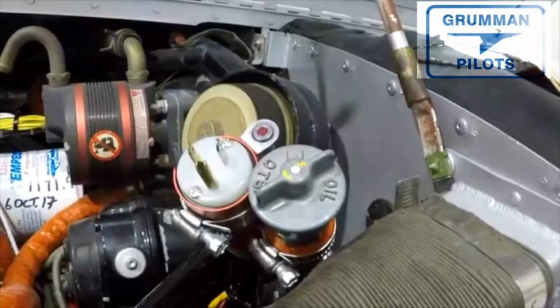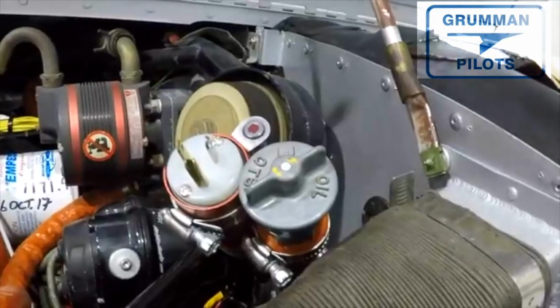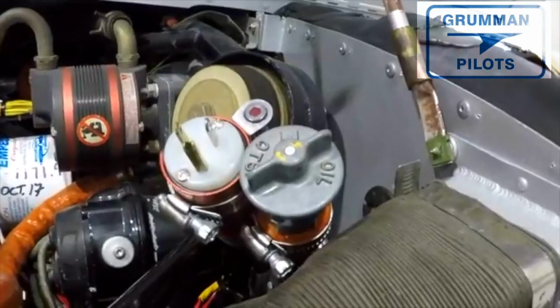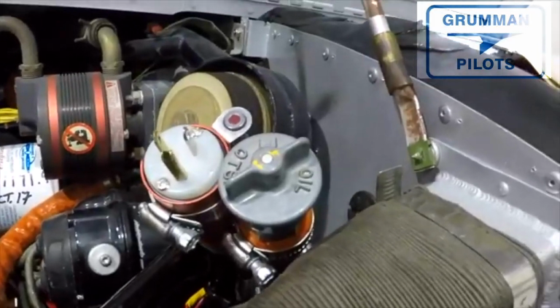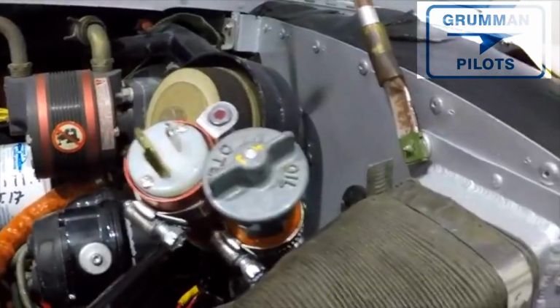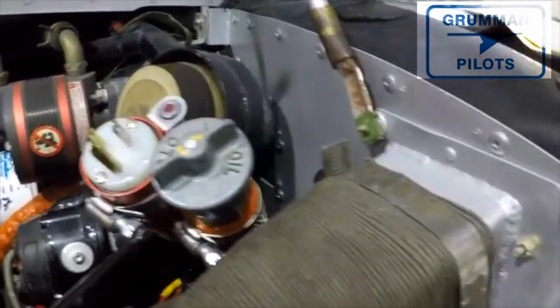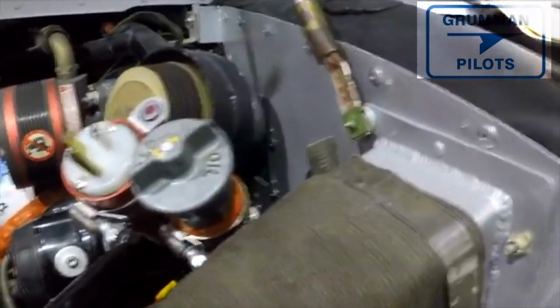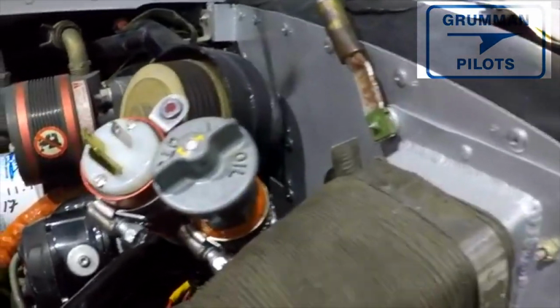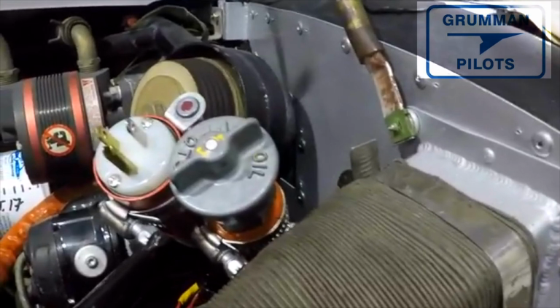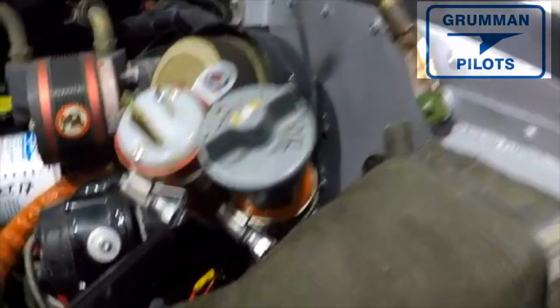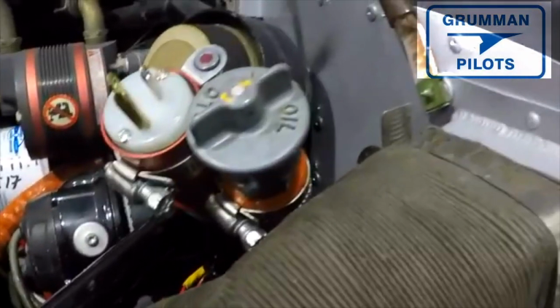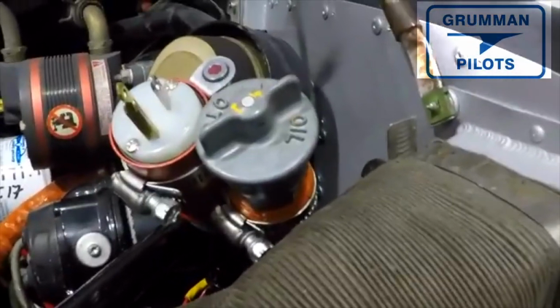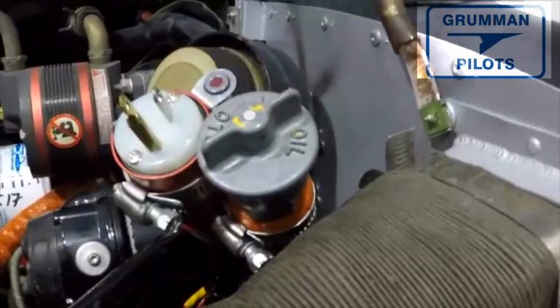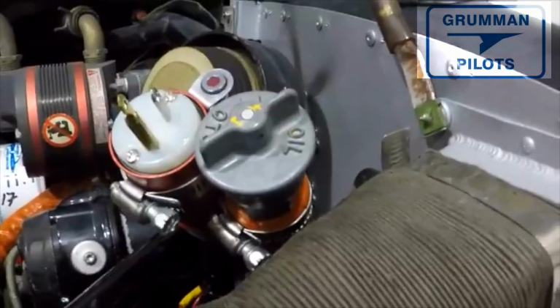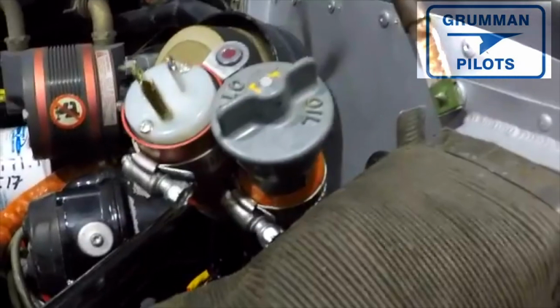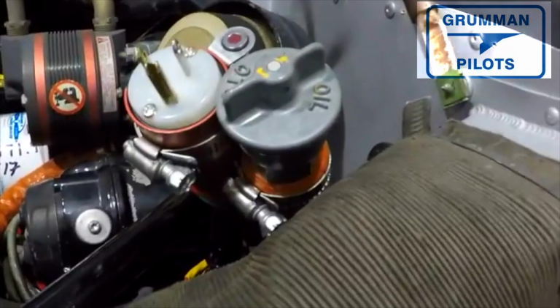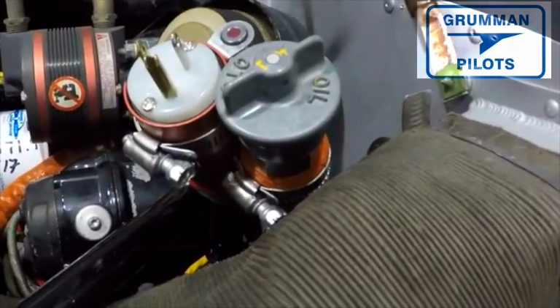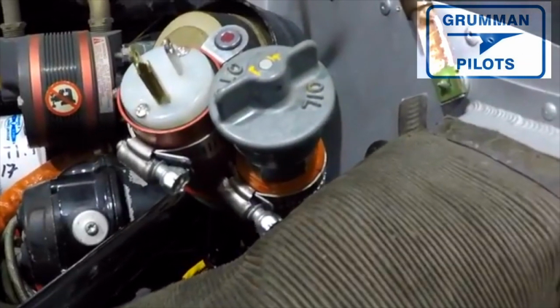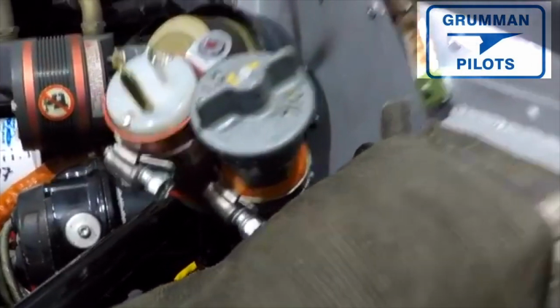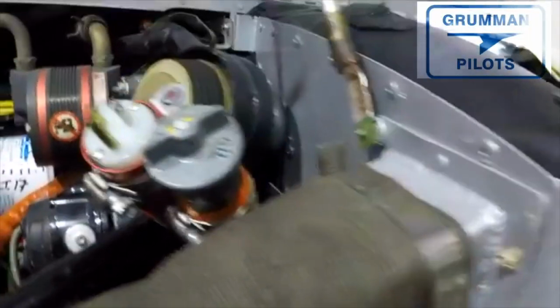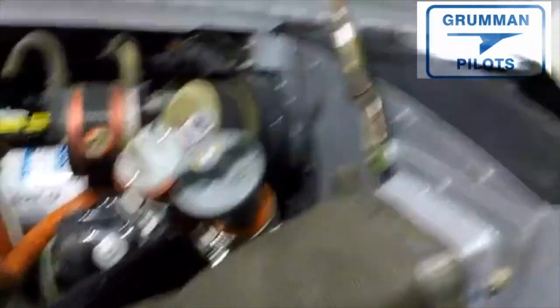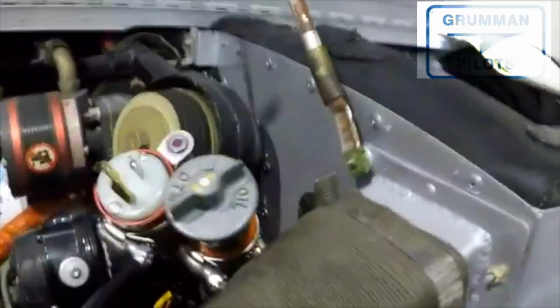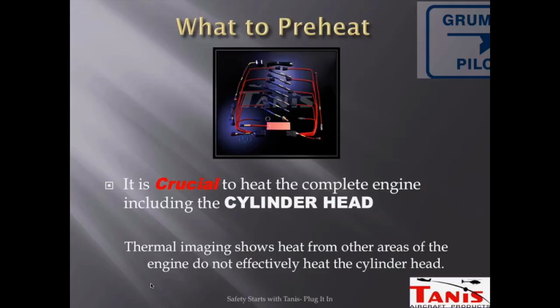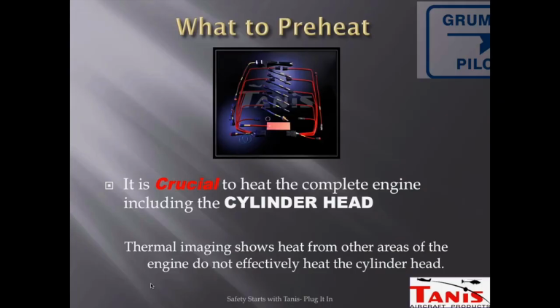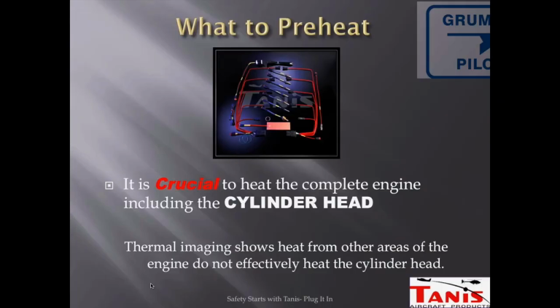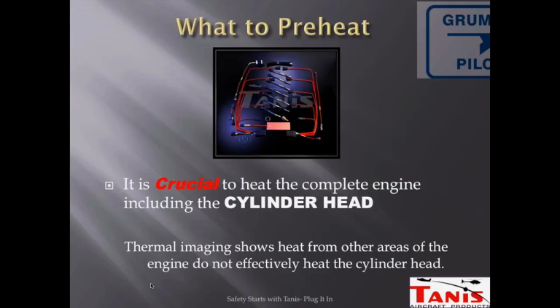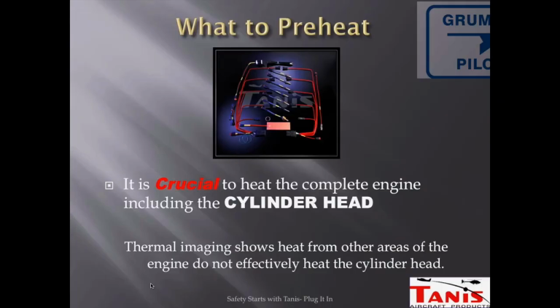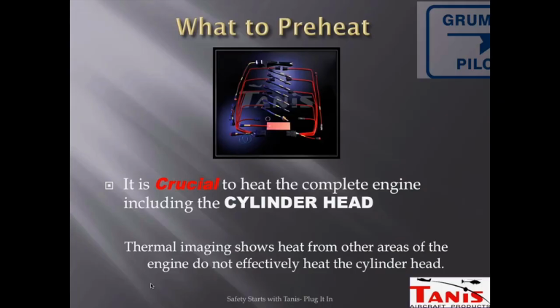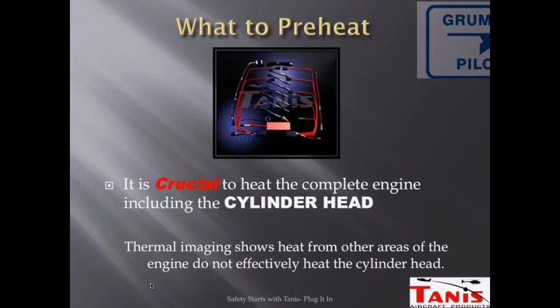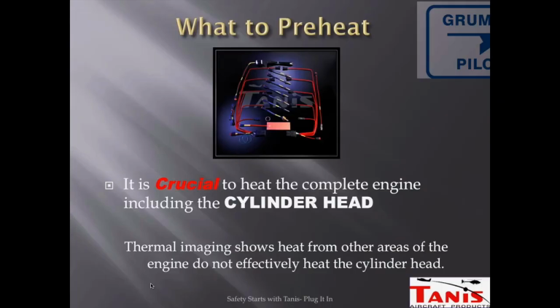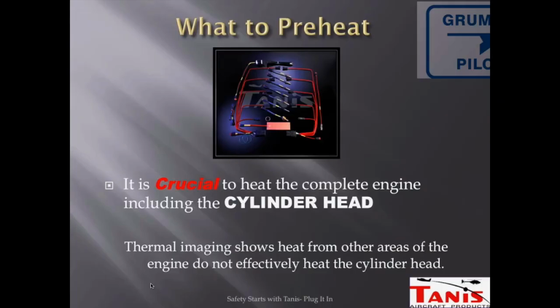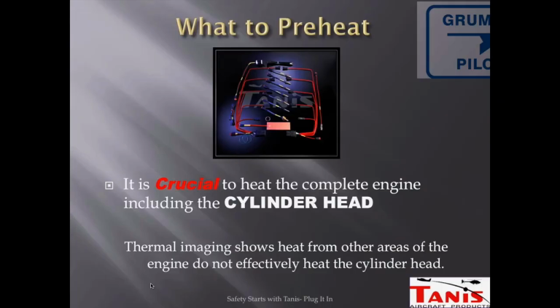You want to put the heat where you can use it most, because when the engine is cold the piston heats up fairly quickly but the cylinder walls do not, and you might have some scuffing.